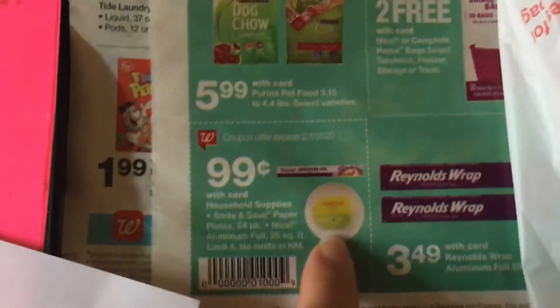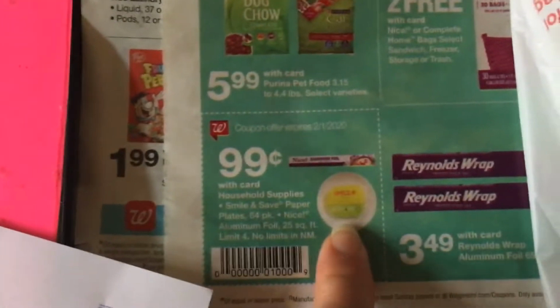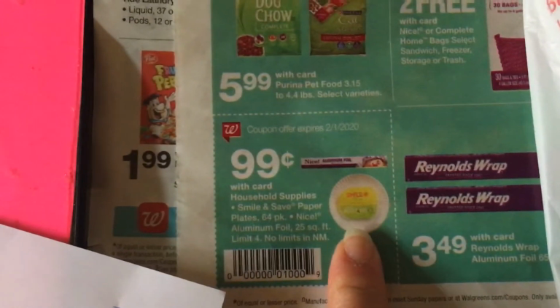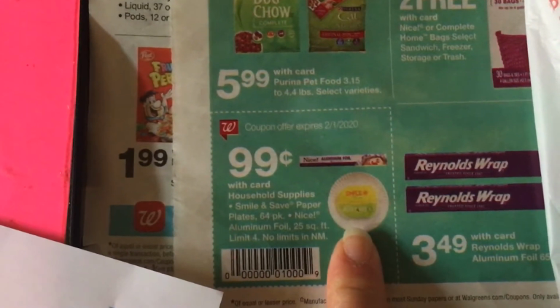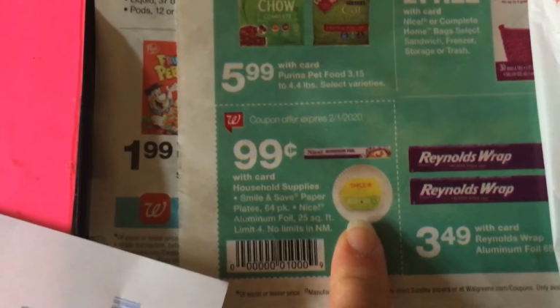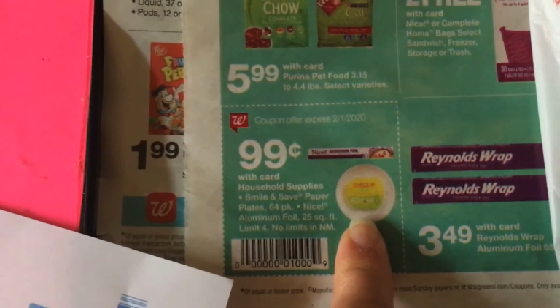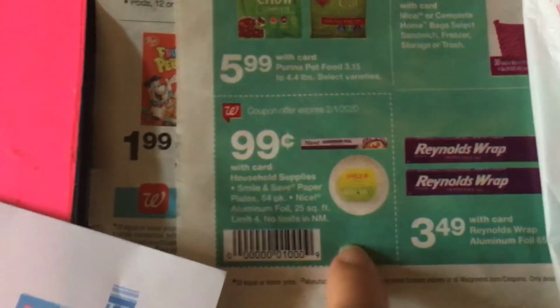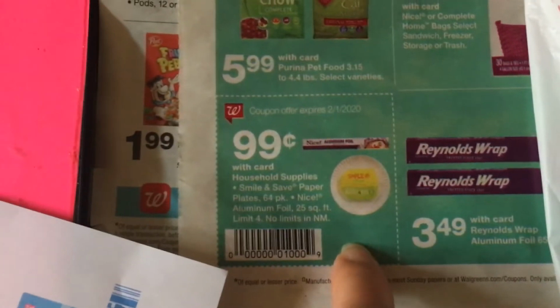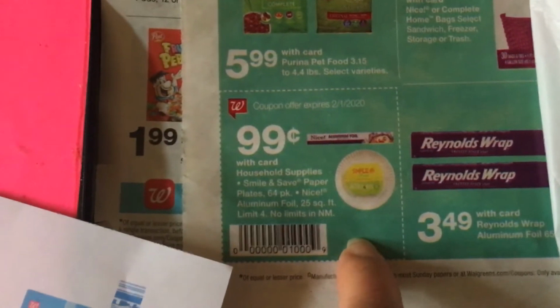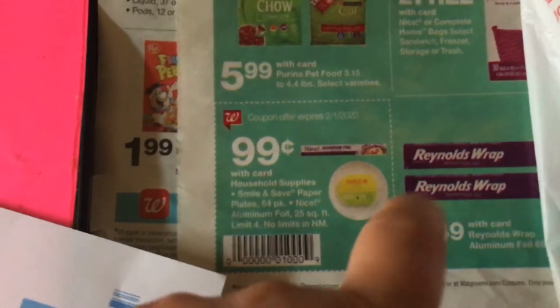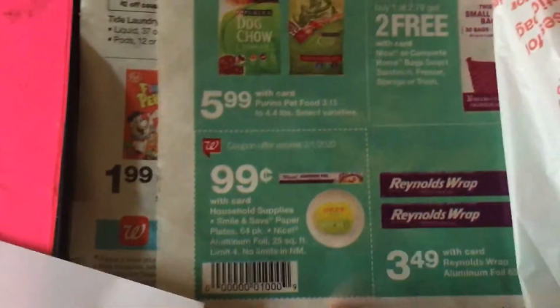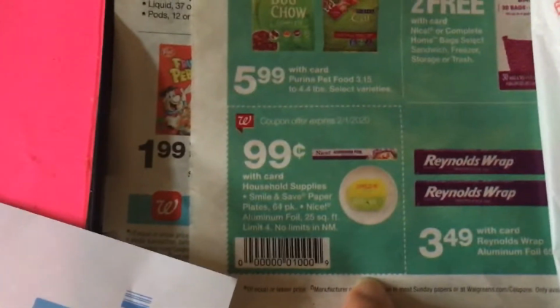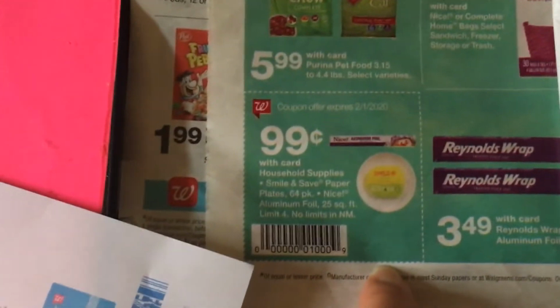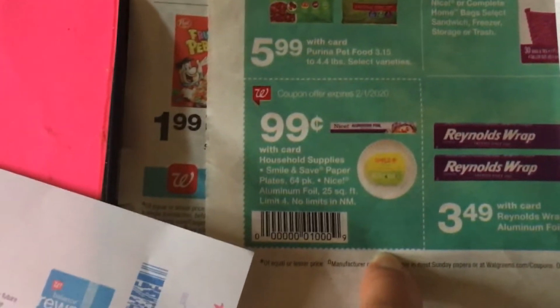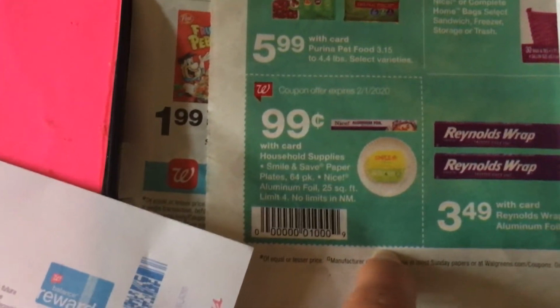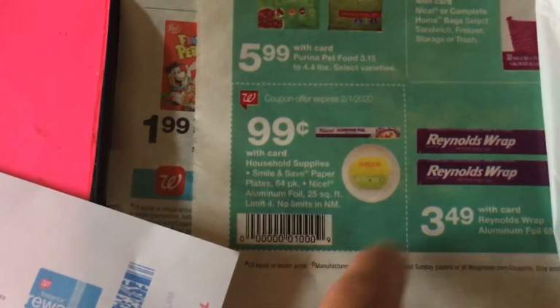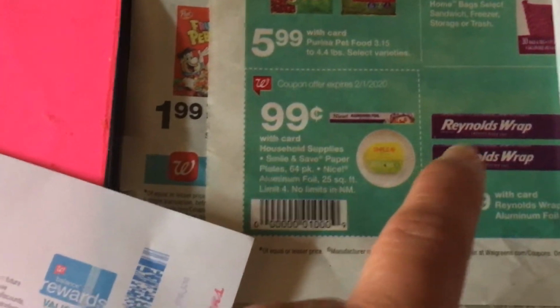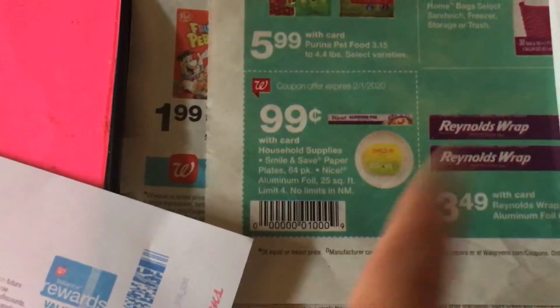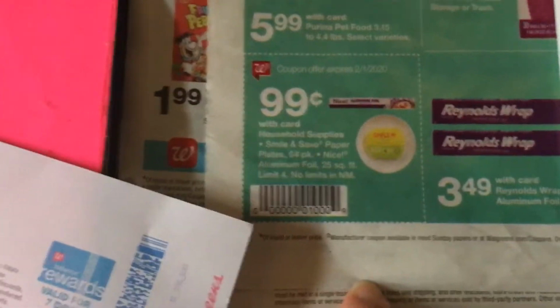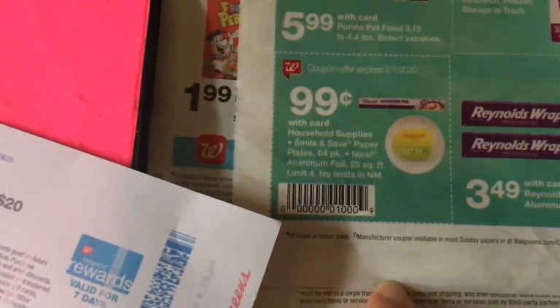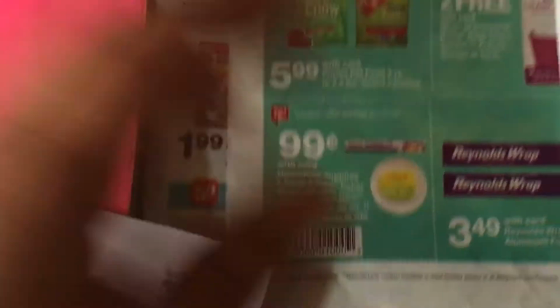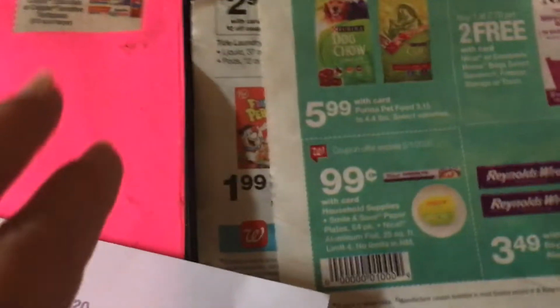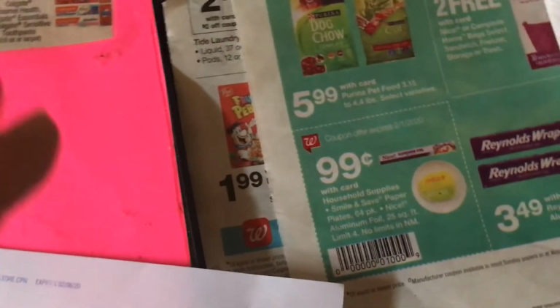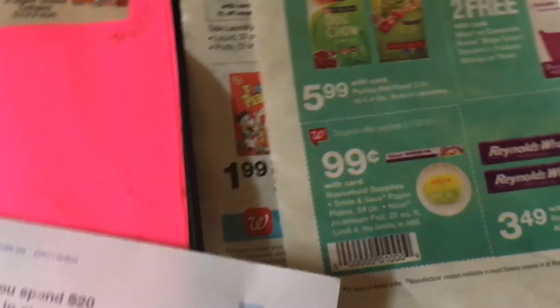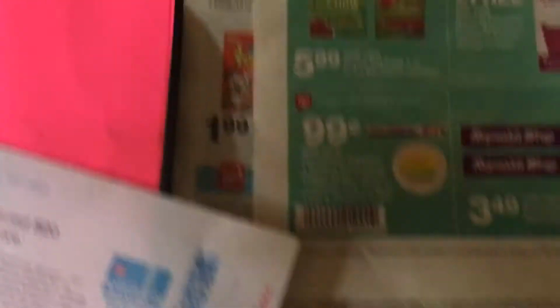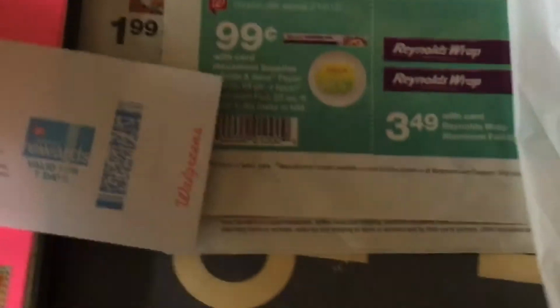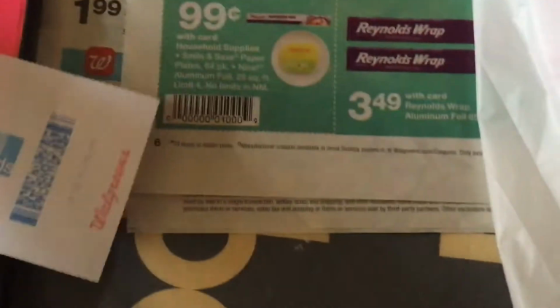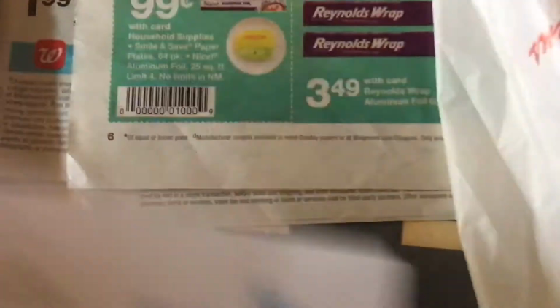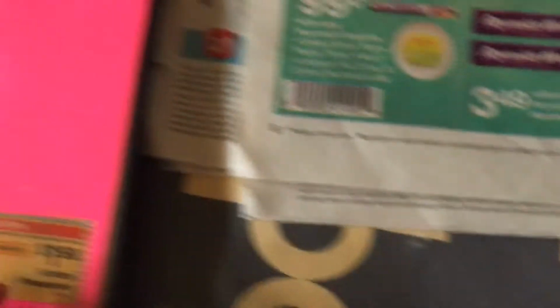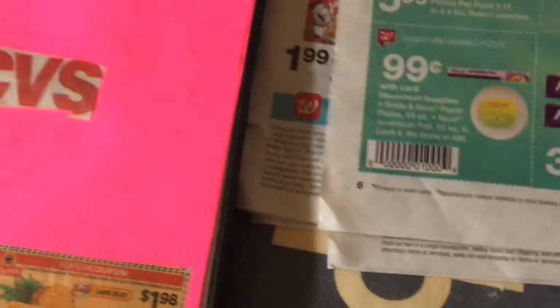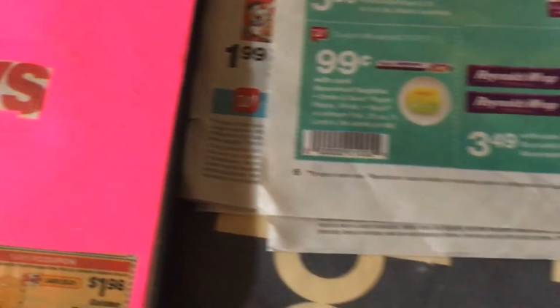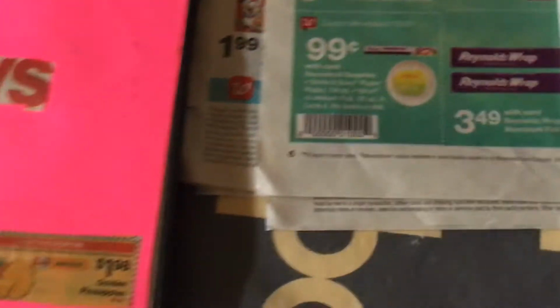There is a Walgreens — there are like three or four in Cherry Hill, in Morristown, and in your area. So let's get started on the pantry challenge. Hope everybody's doing well.